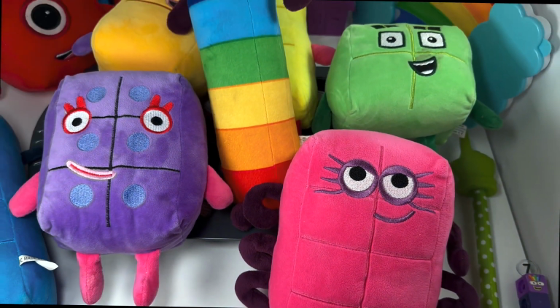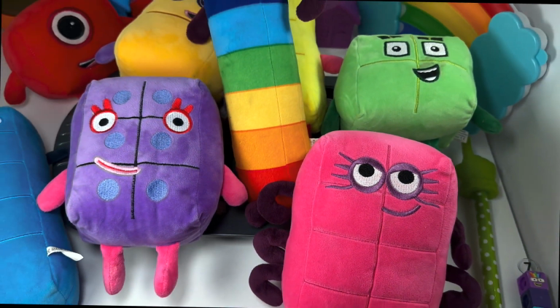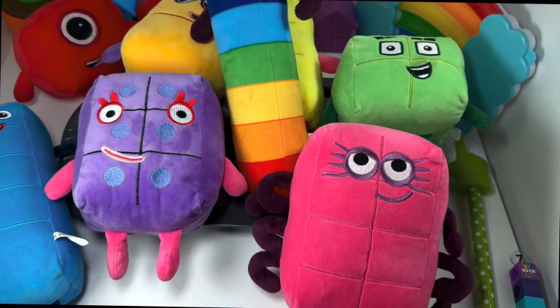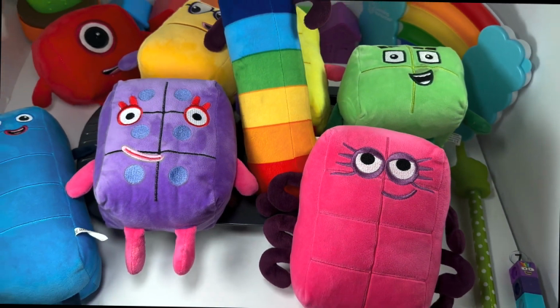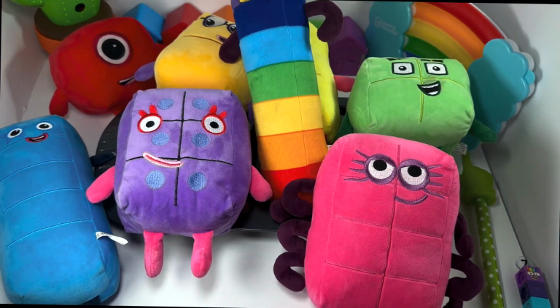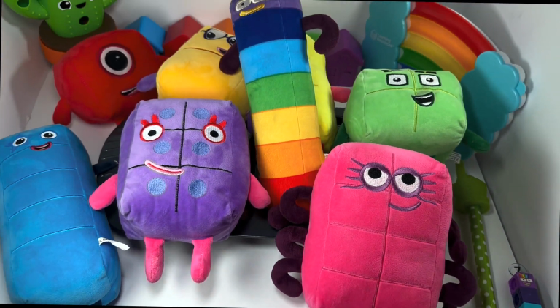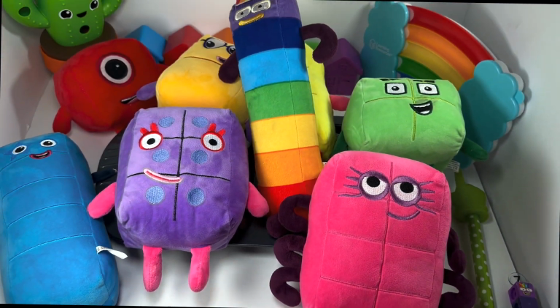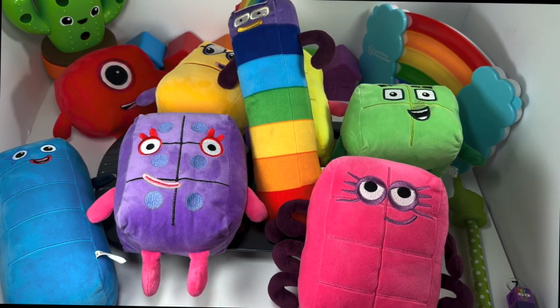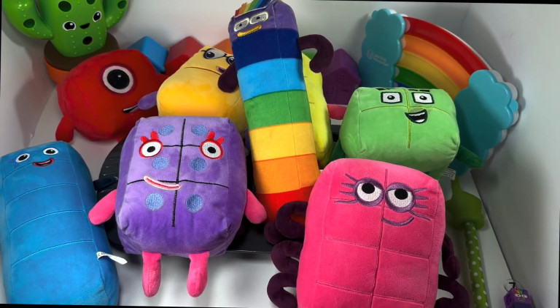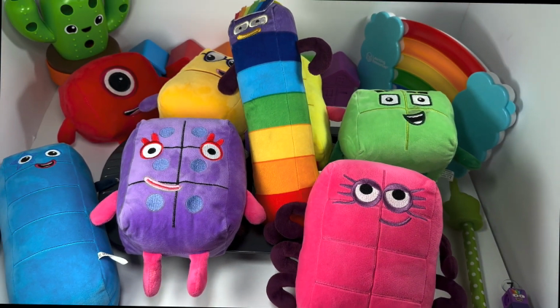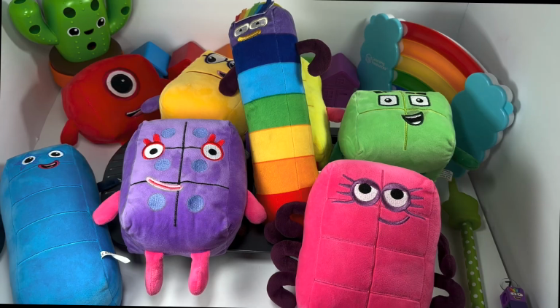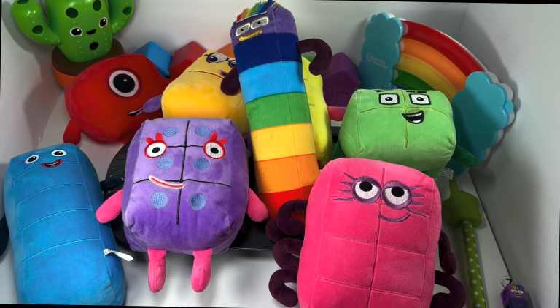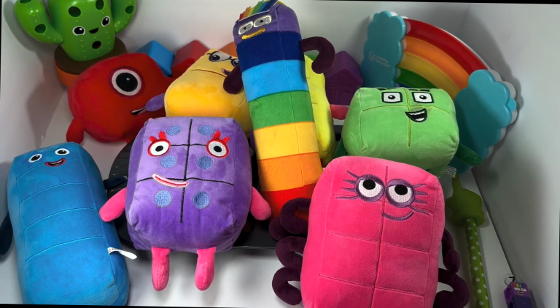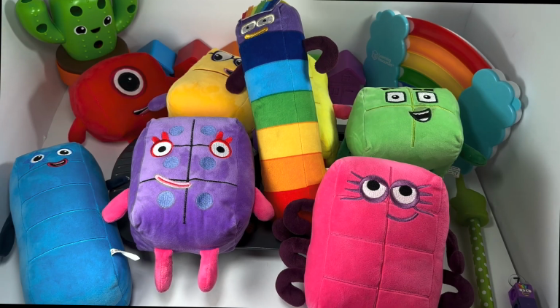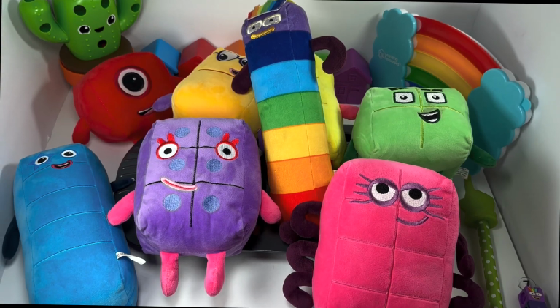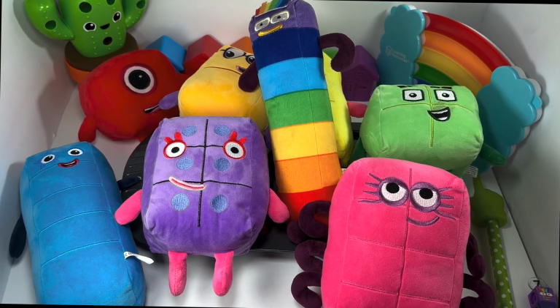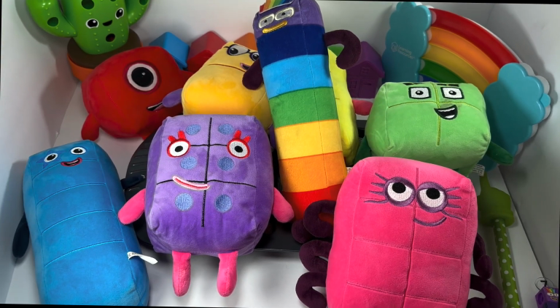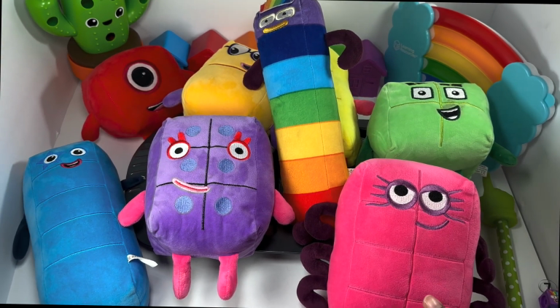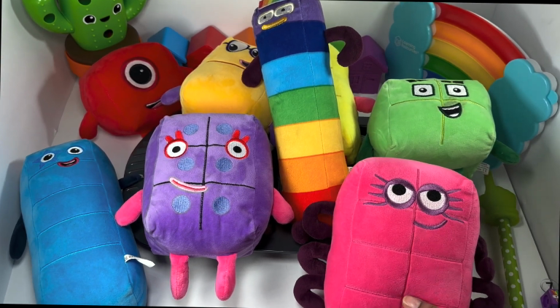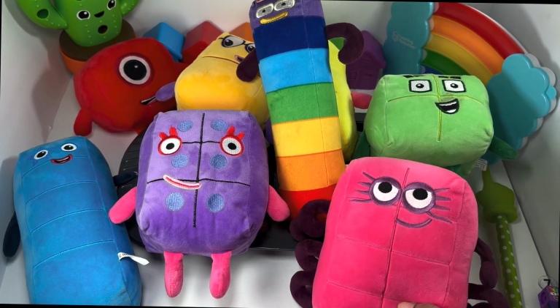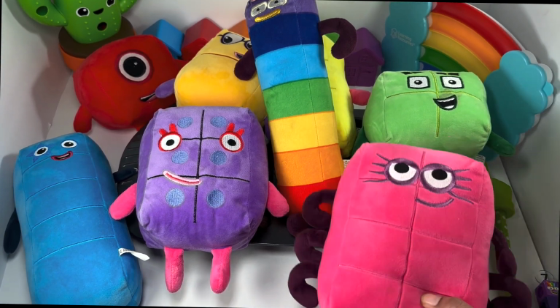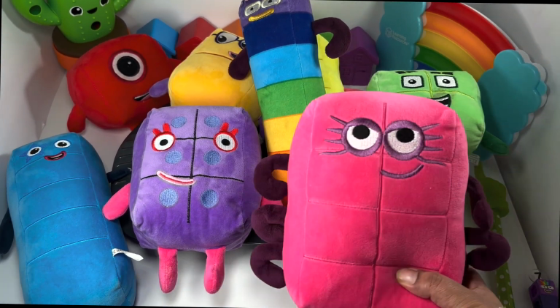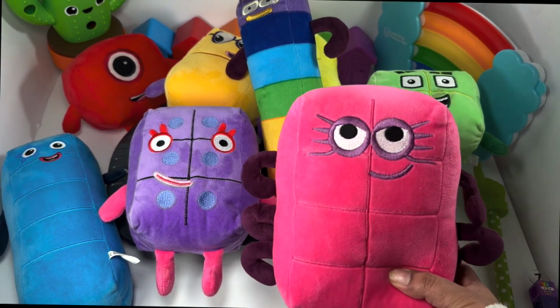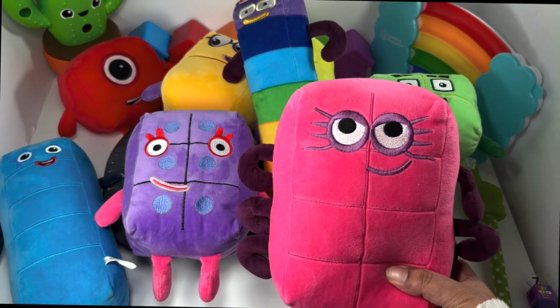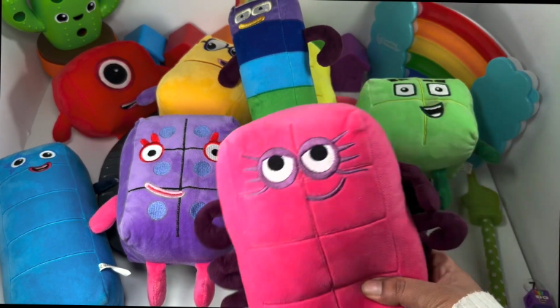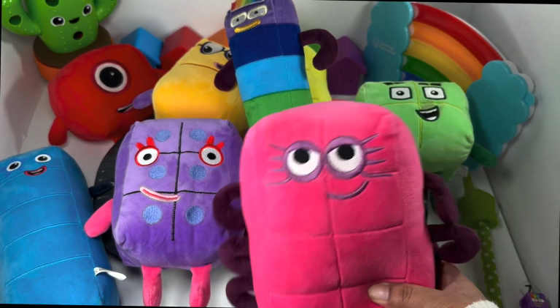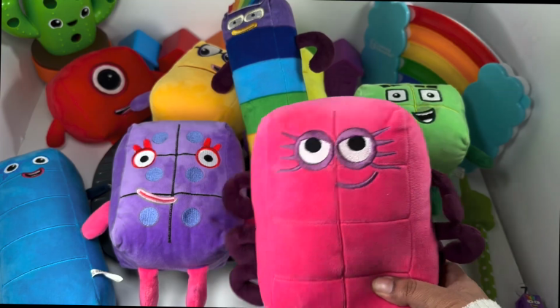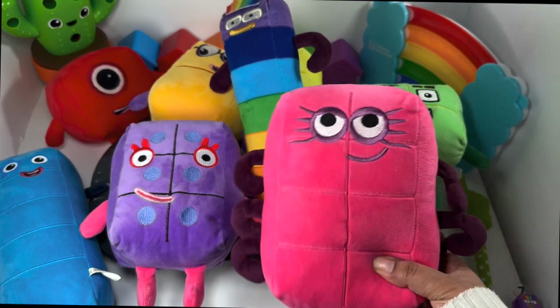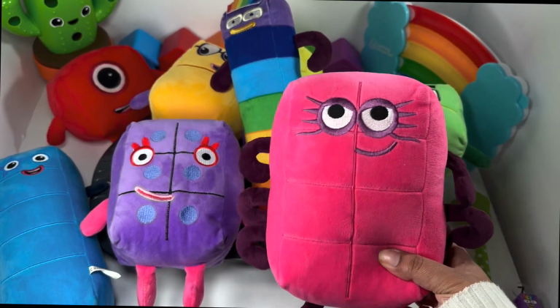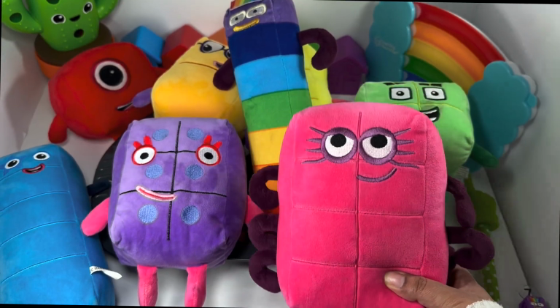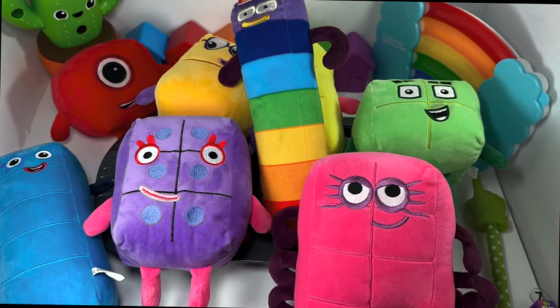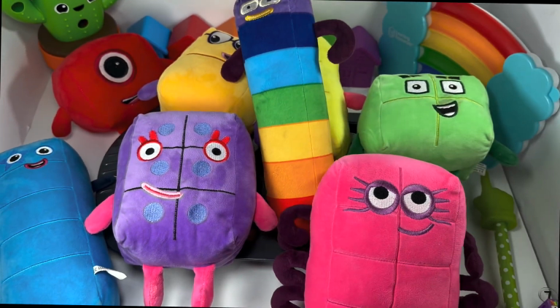Thank you, number blocks, for making our learning so much fun! Octoblock says: see you next time for more fun learning videos. Bye!